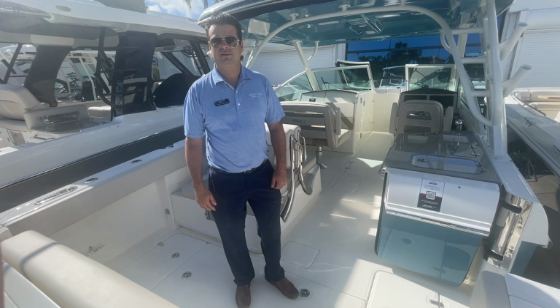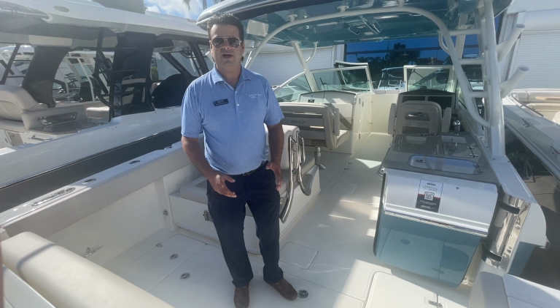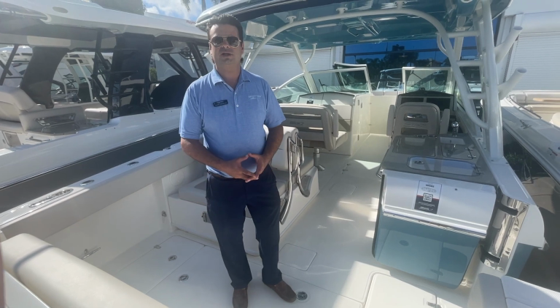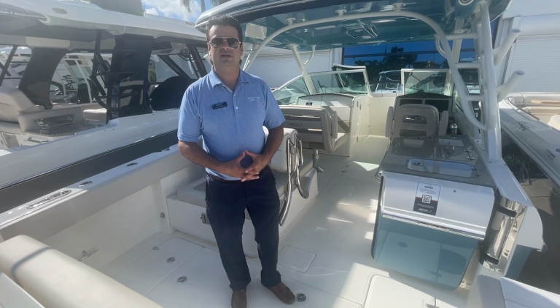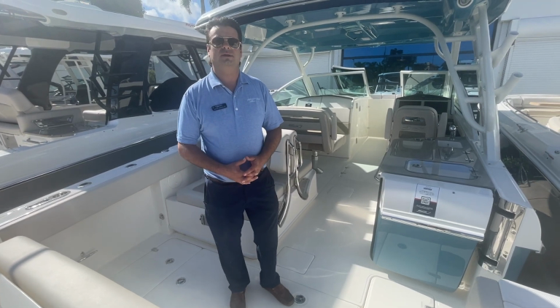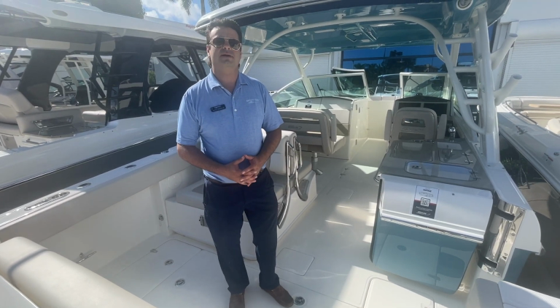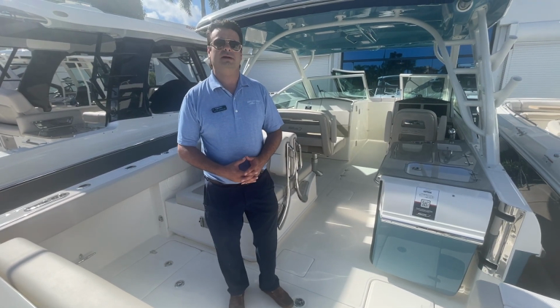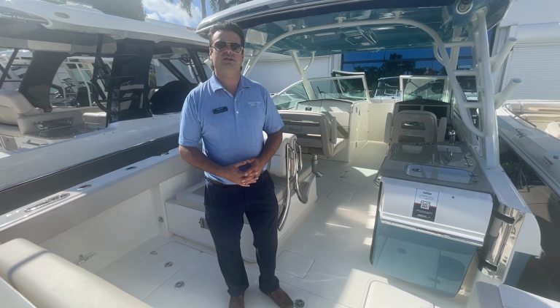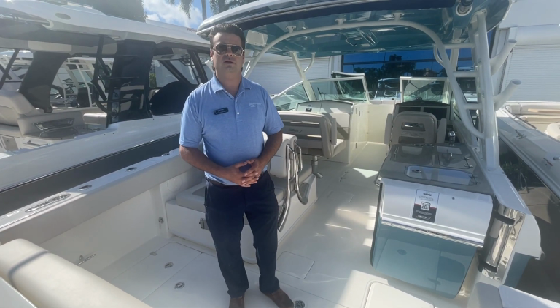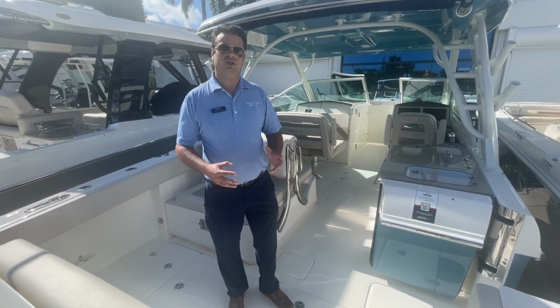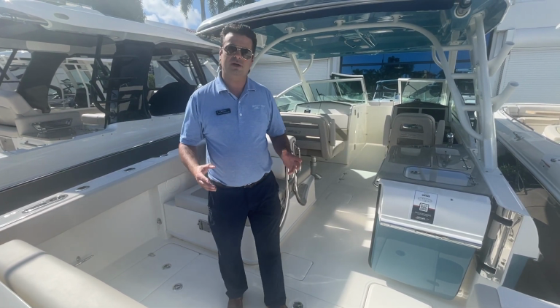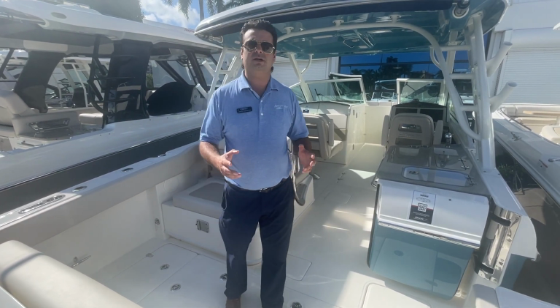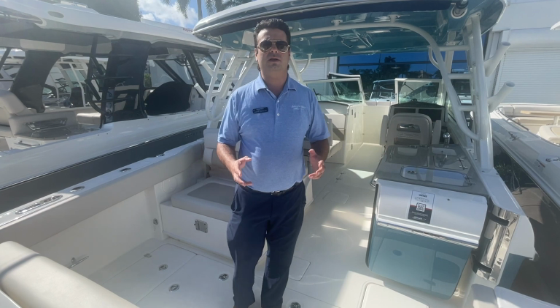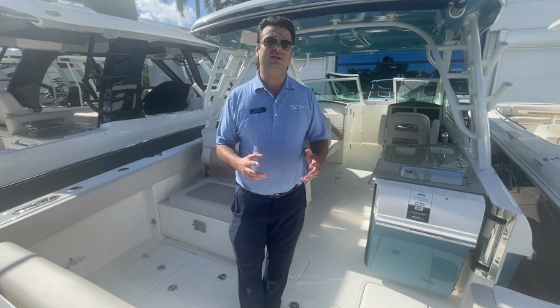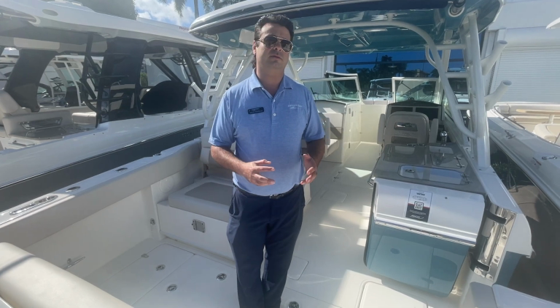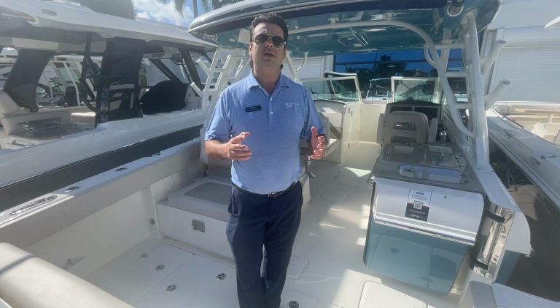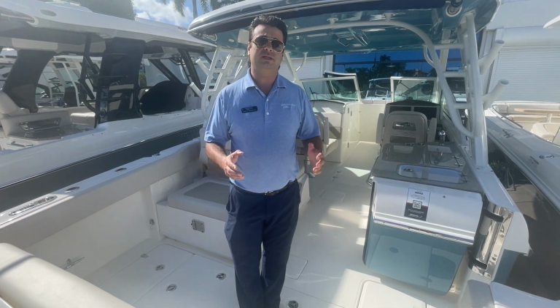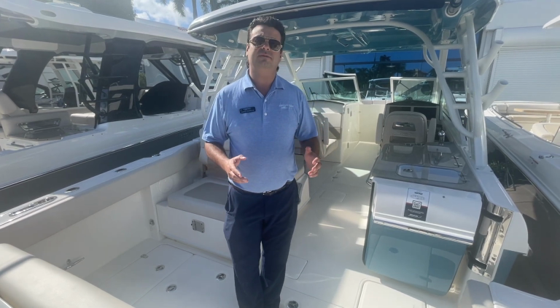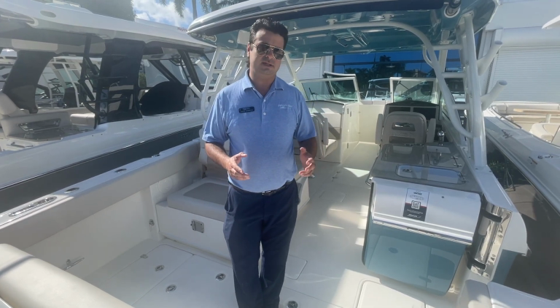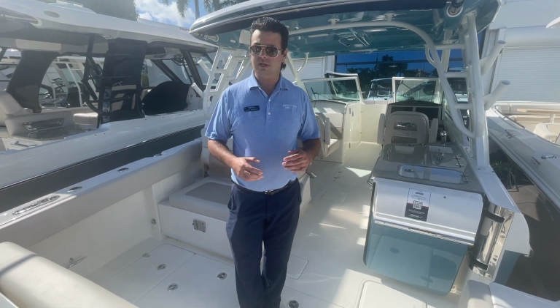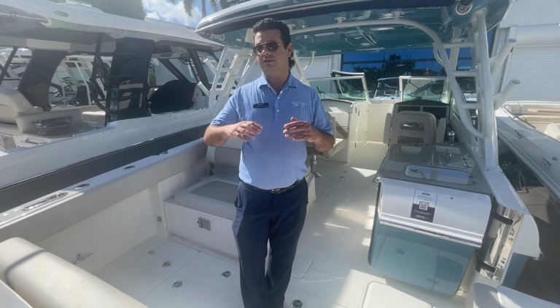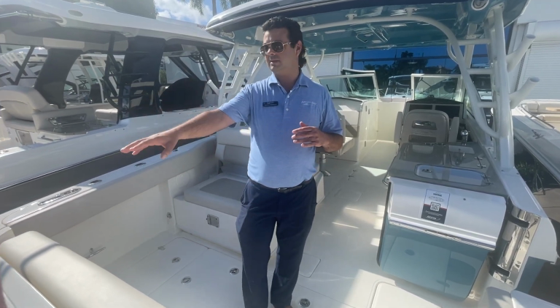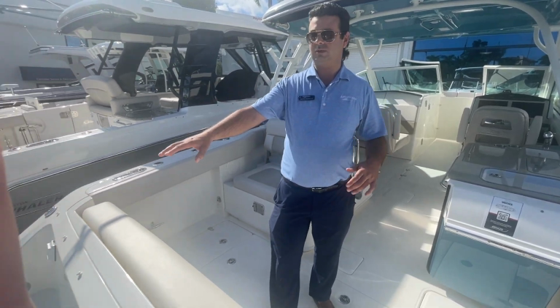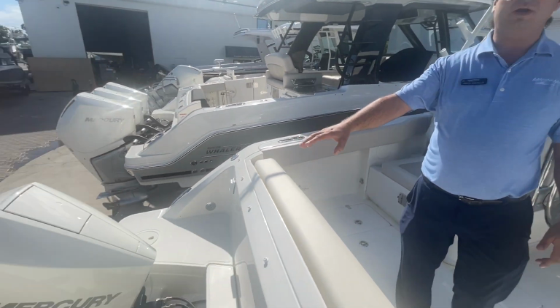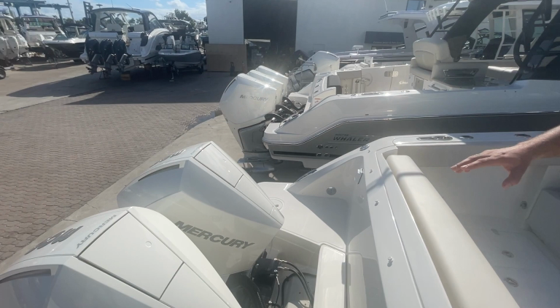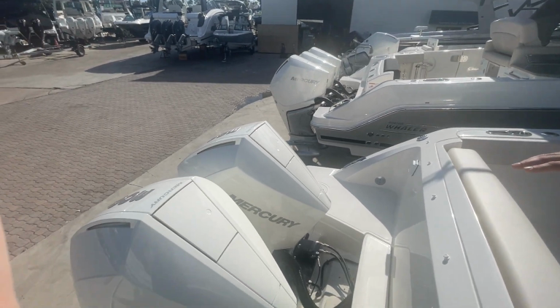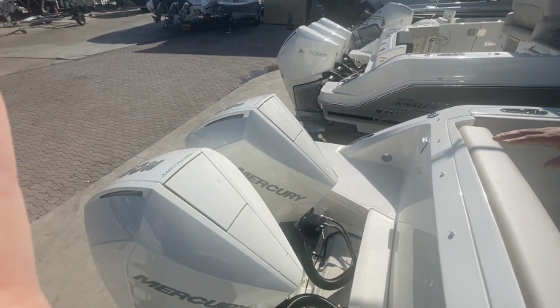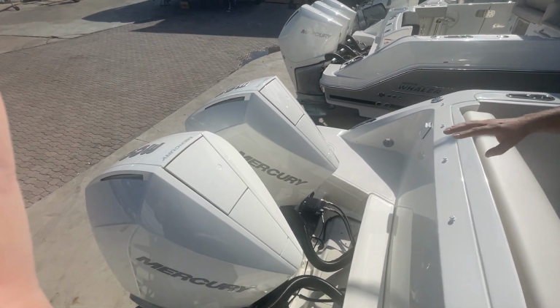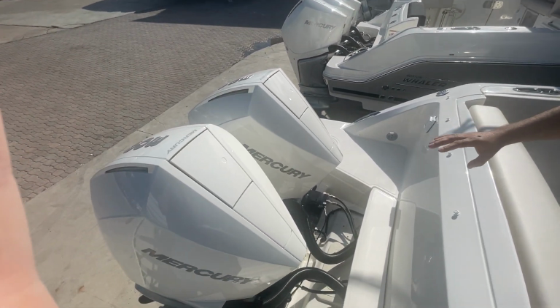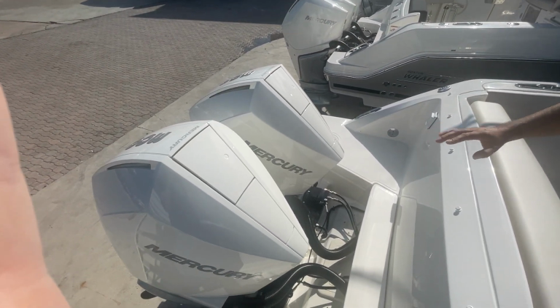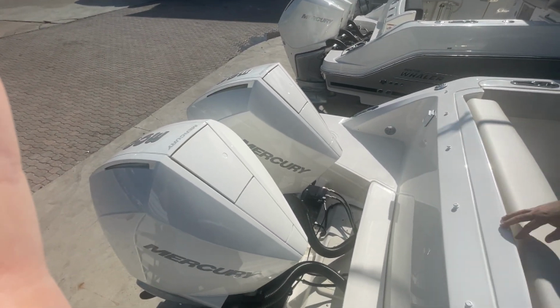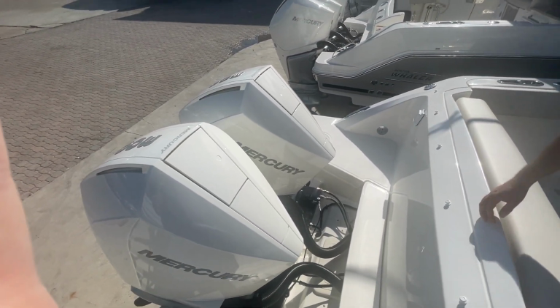Hi, it's Justin Costello with MarineMax in Pompano Beach, Florida, showing you a brand new 2023 Boston Whaler 320 Vantage. The boat is equipped with twin white 300 V8 joystick piloting Mercury outboards.